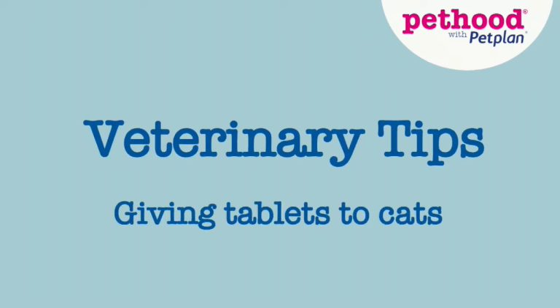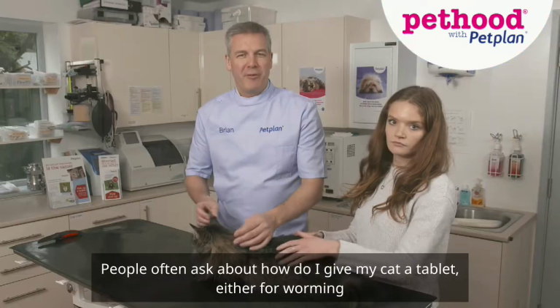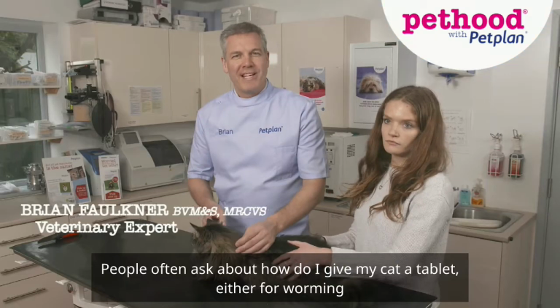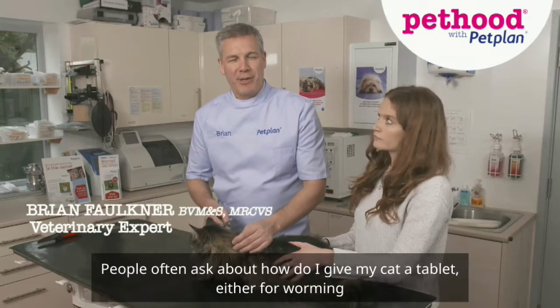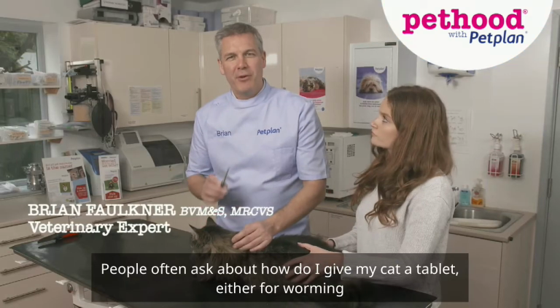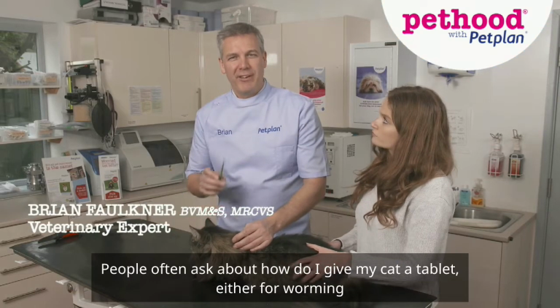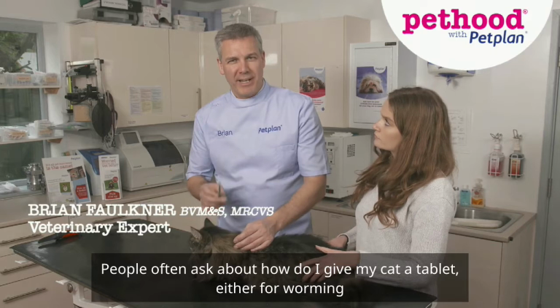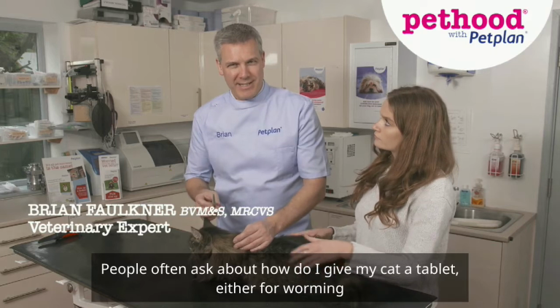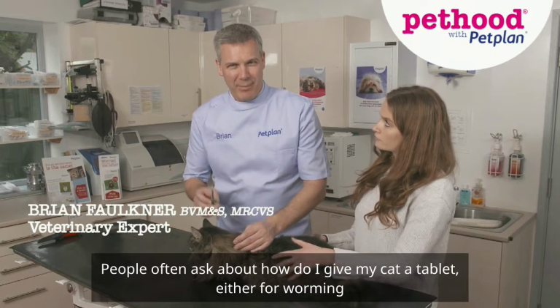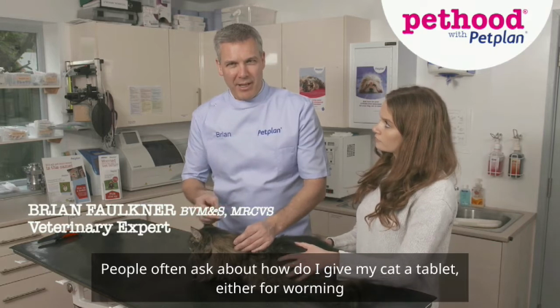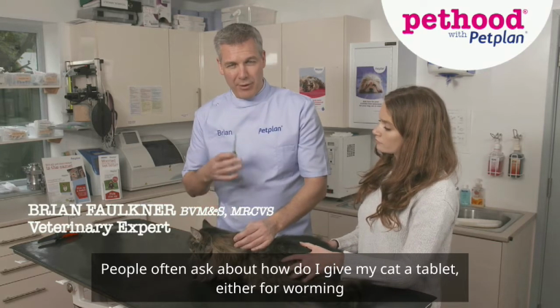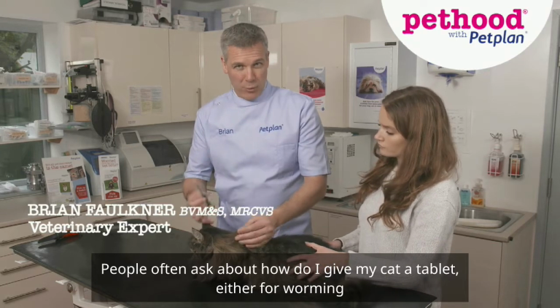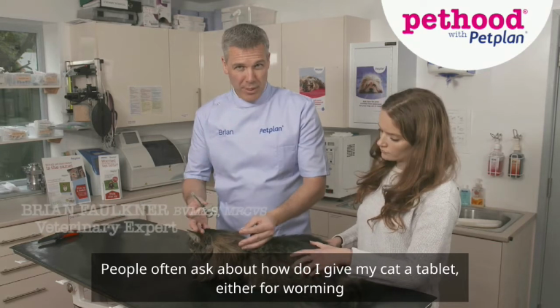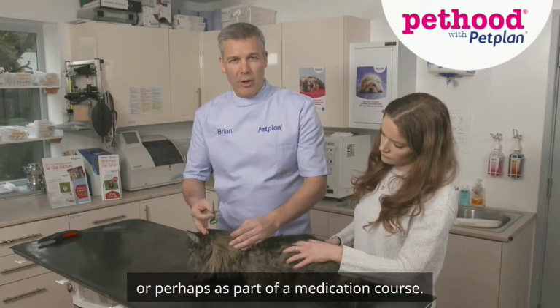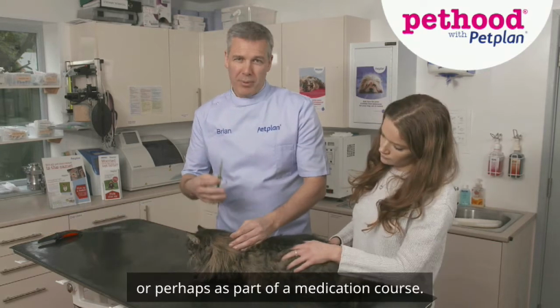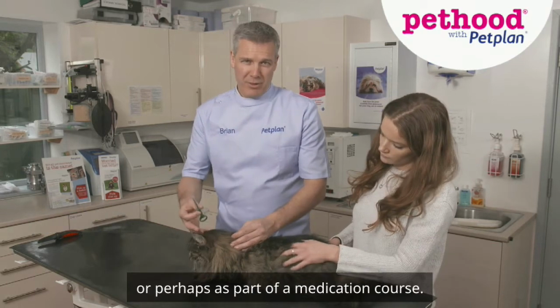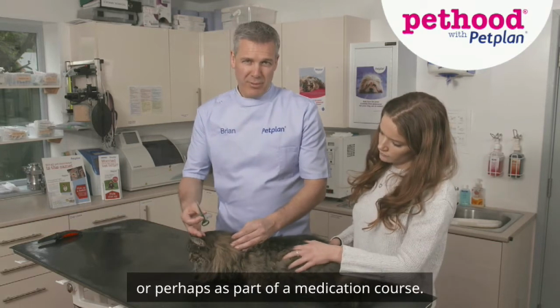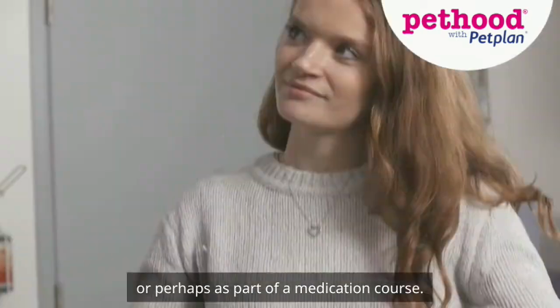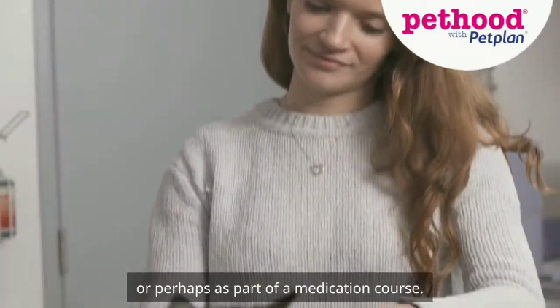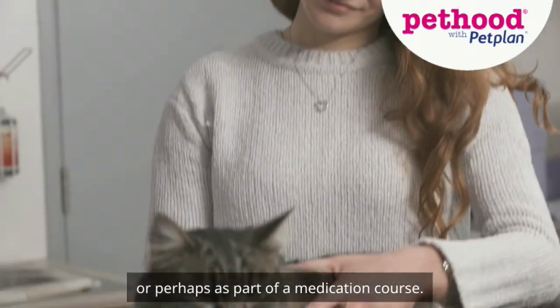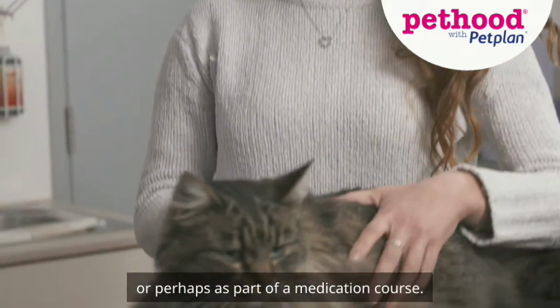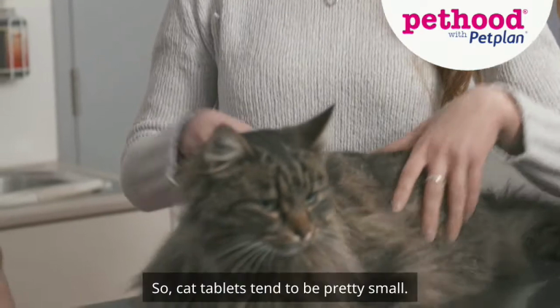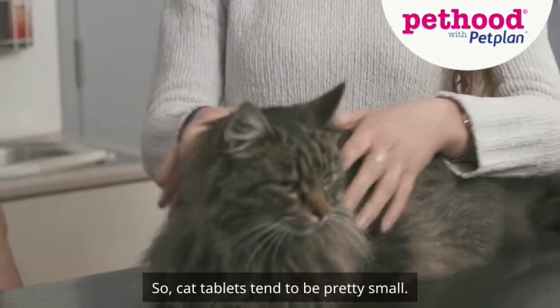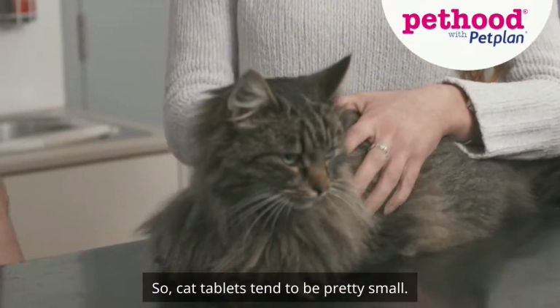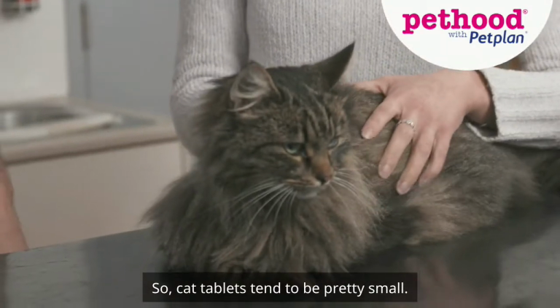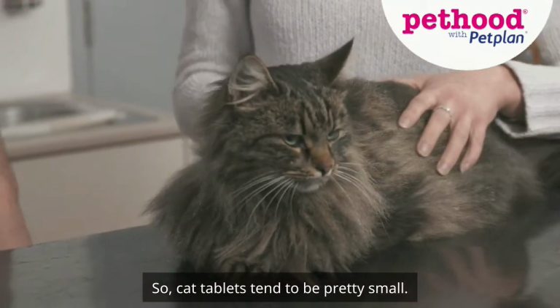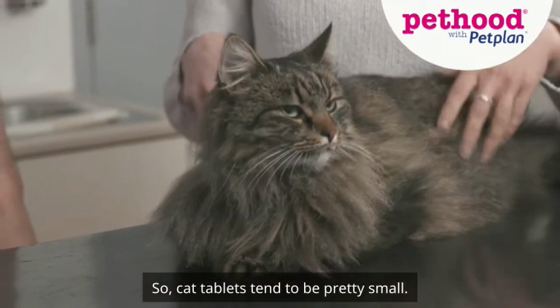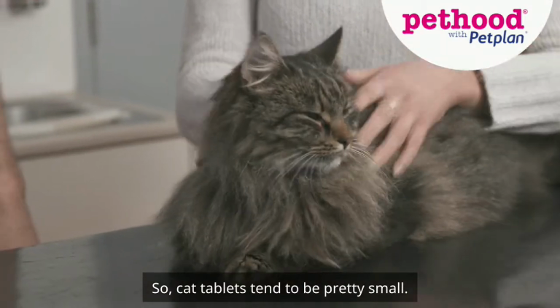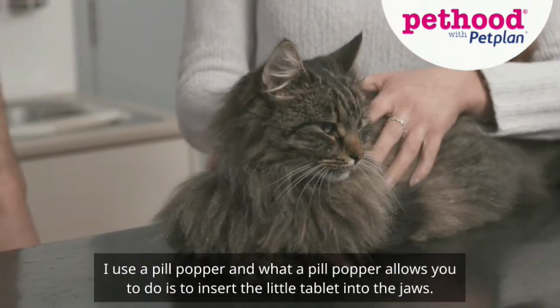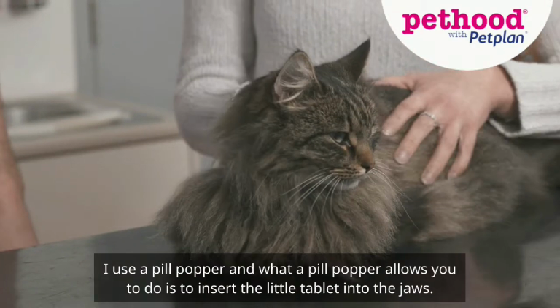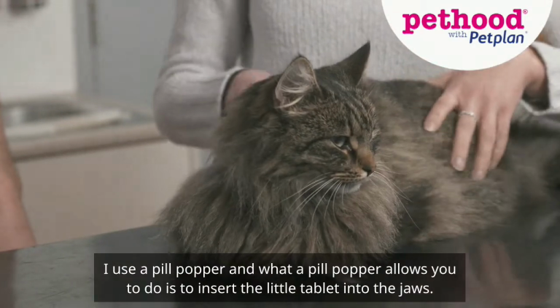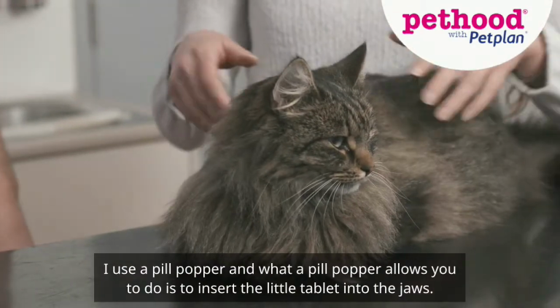People often ask about how to give their cat a tablet, either for worming or perhaps as part of a medication course. Cat tablets tend to be pretty small. I use a pill popper.